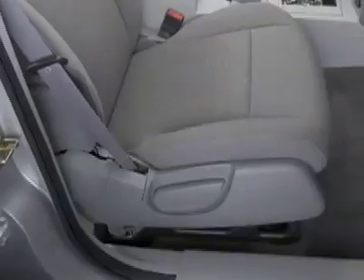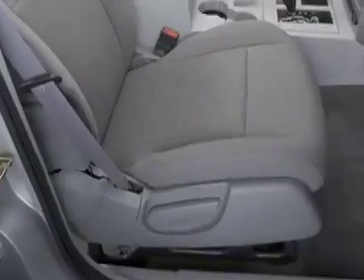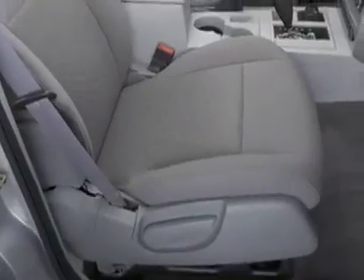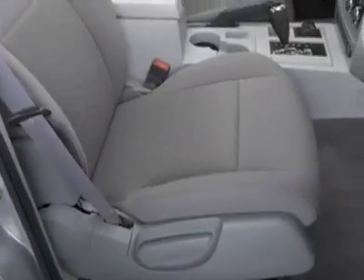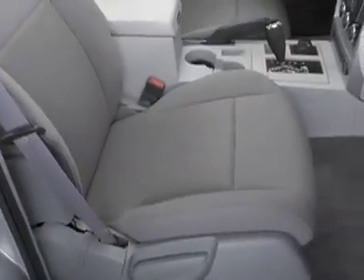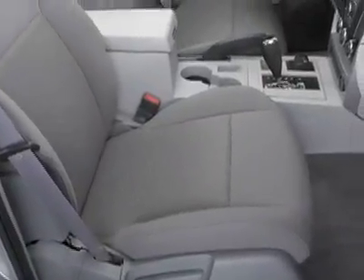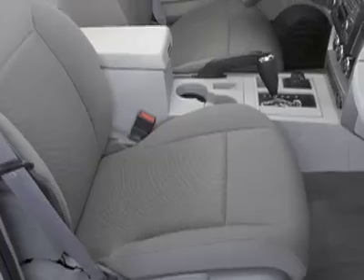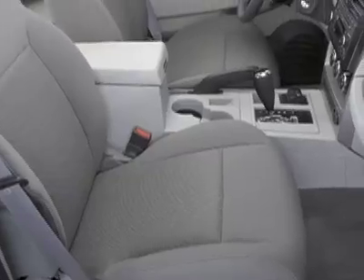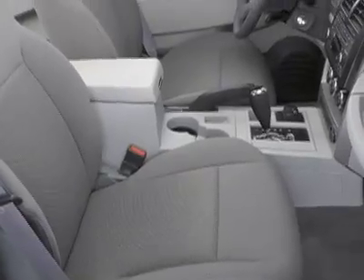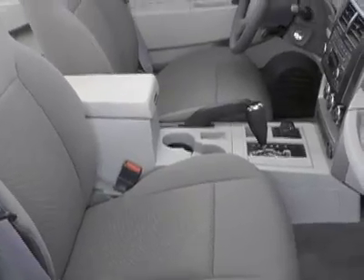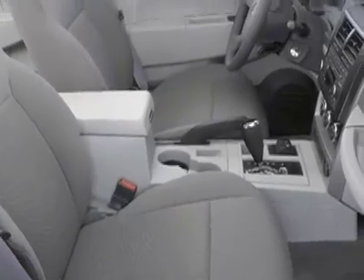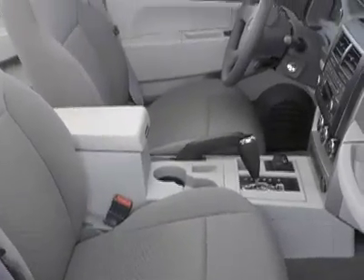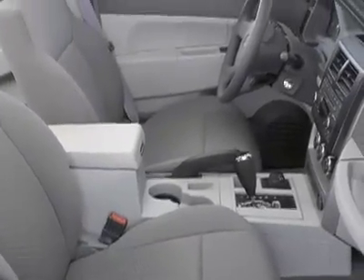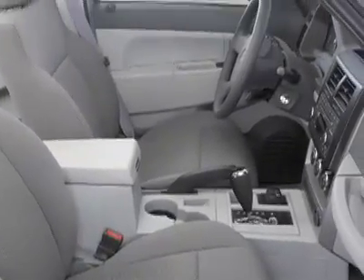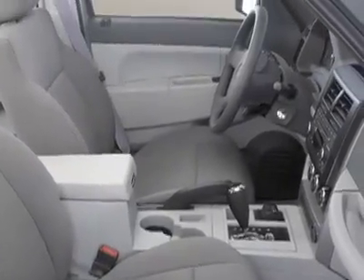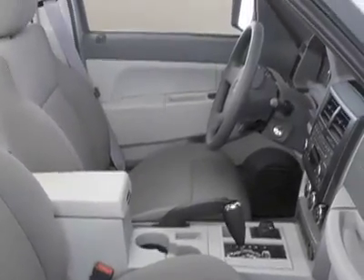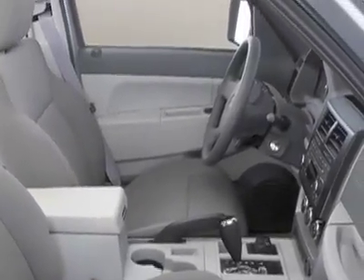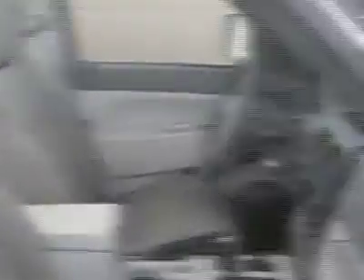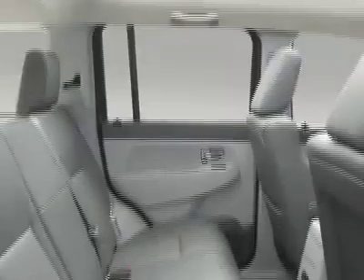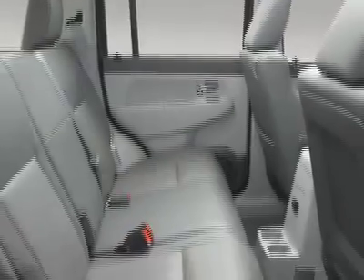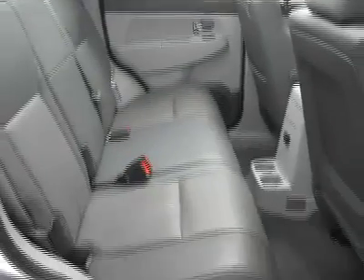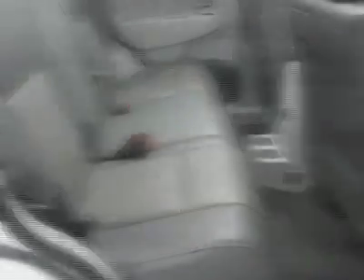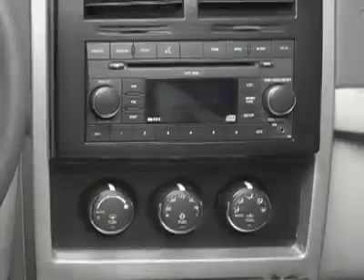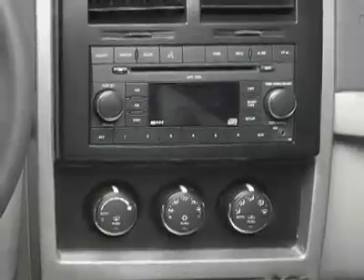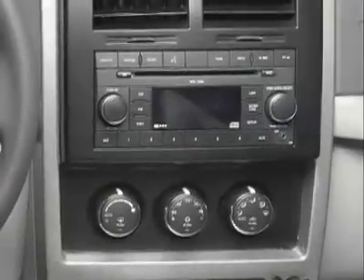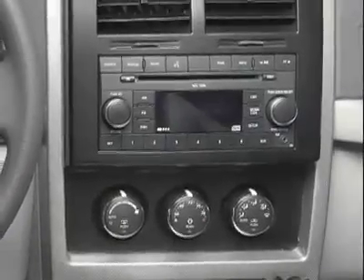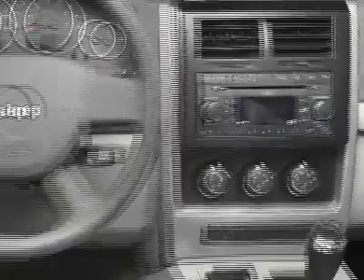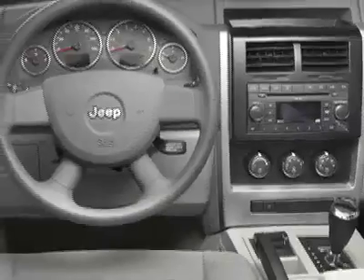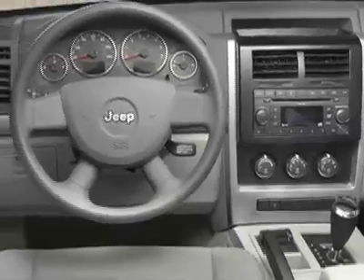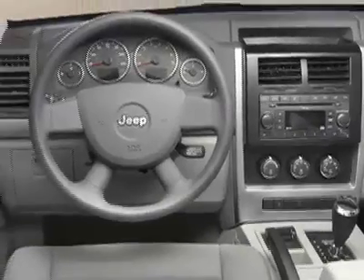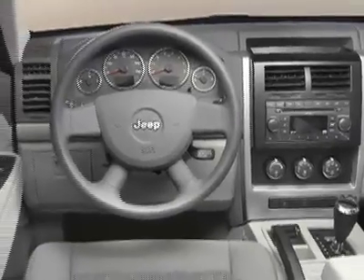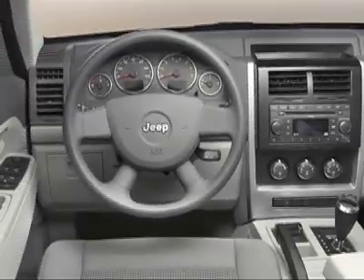Inside, the Jeep Liberty is plain and cheap. Quality of the materials is by far the least impressive of the segment. The seats are not comfortable, the buttons don't feel durable, and the overall environment is uninviting.